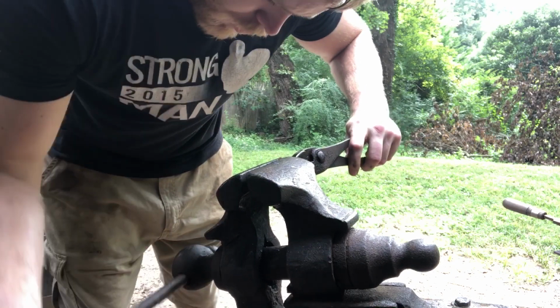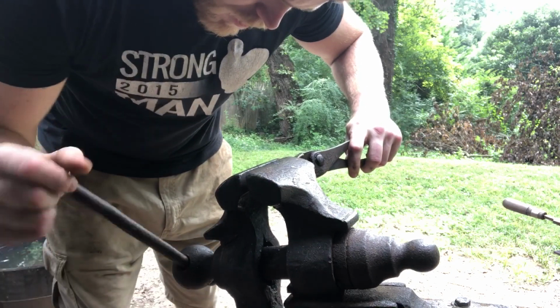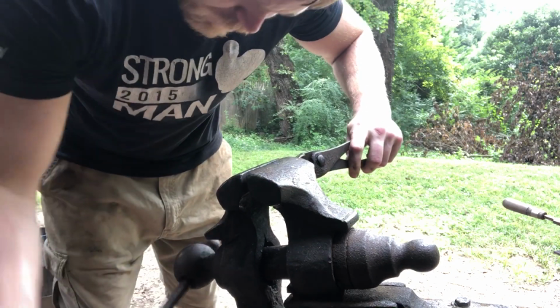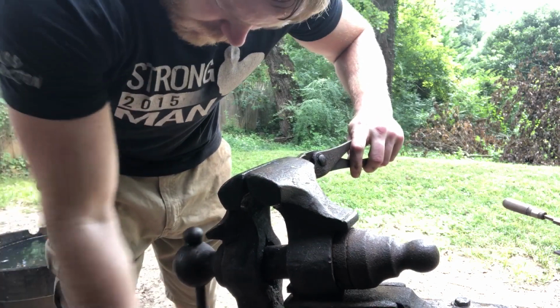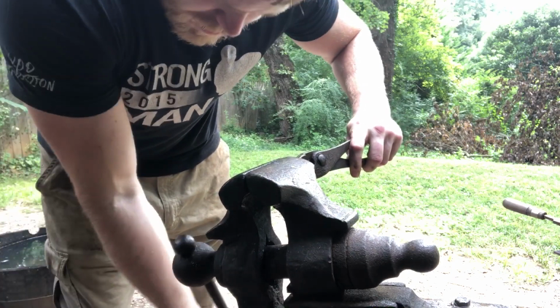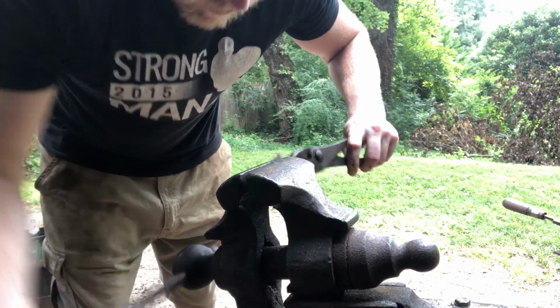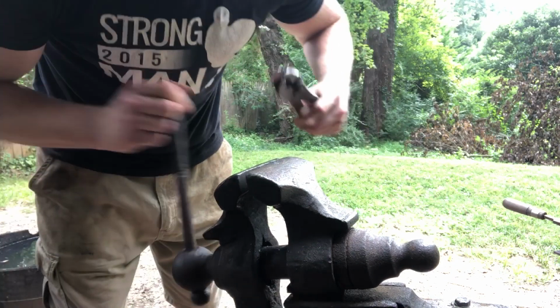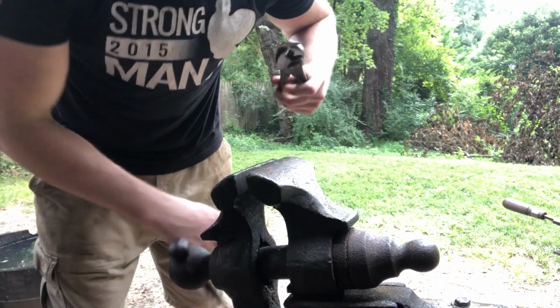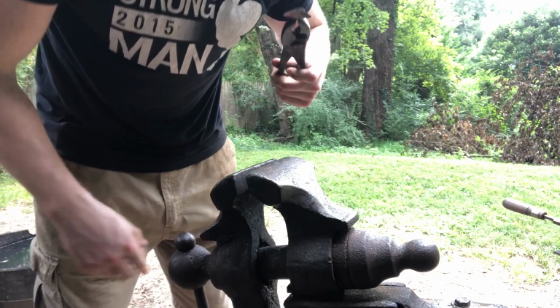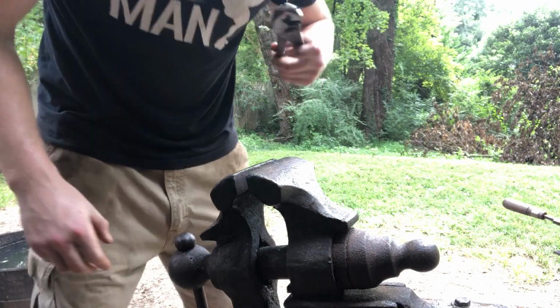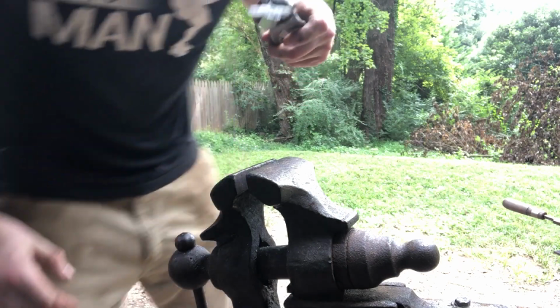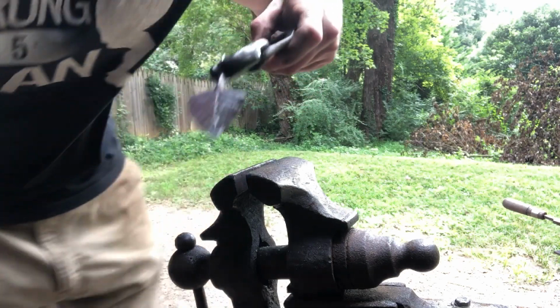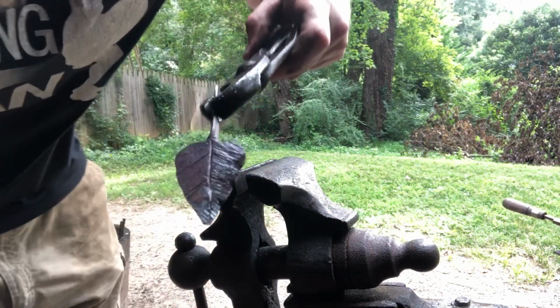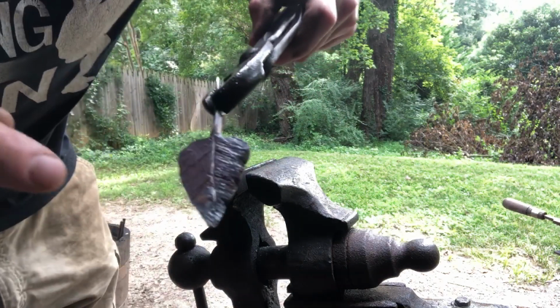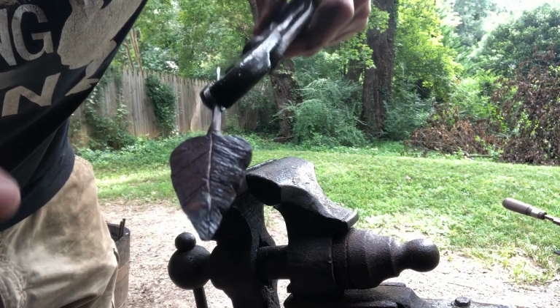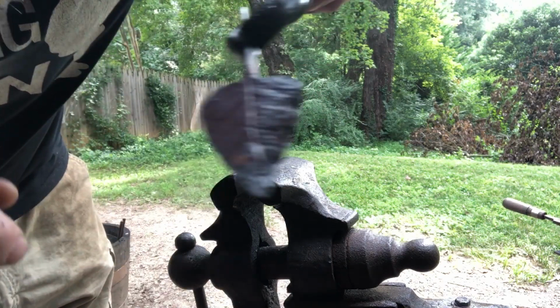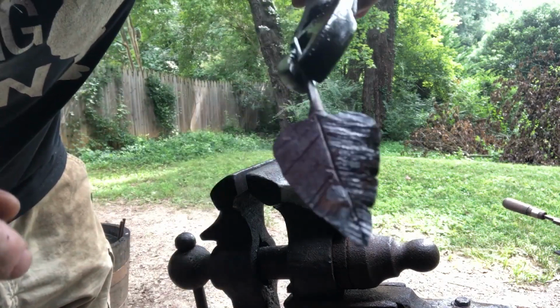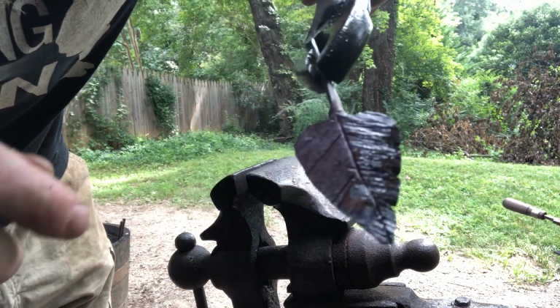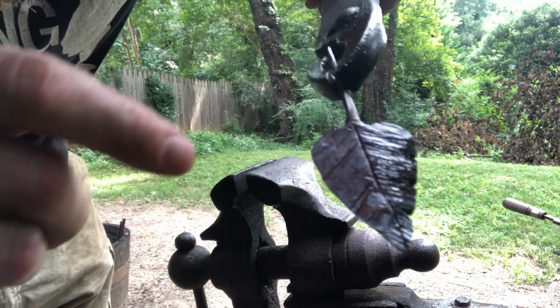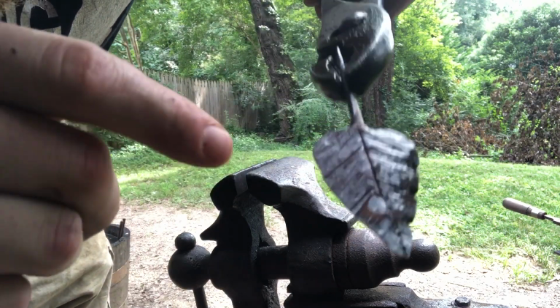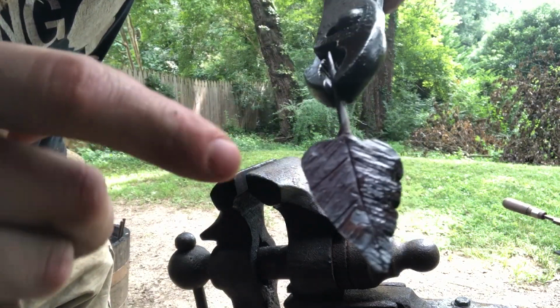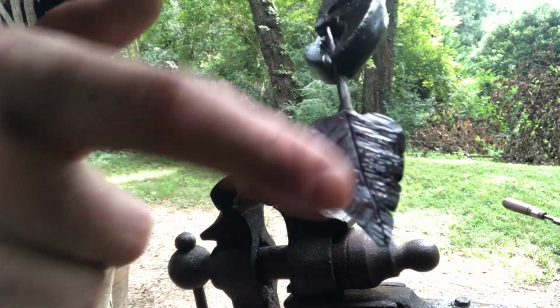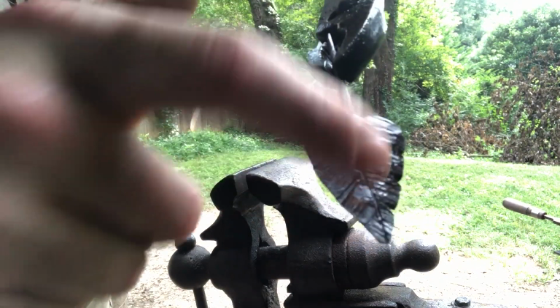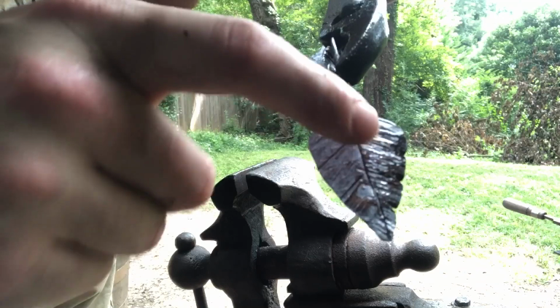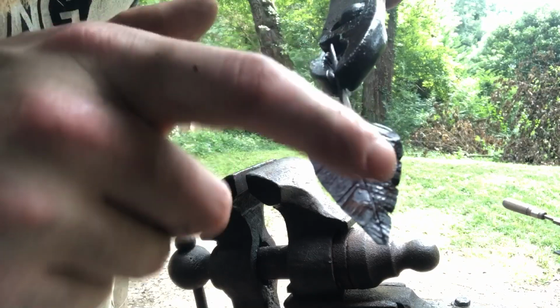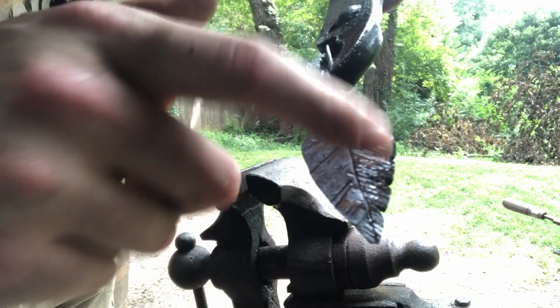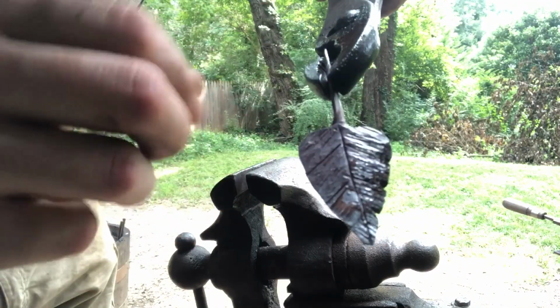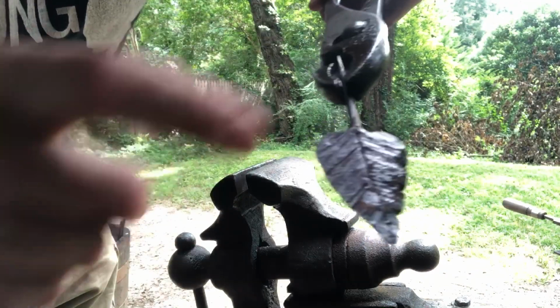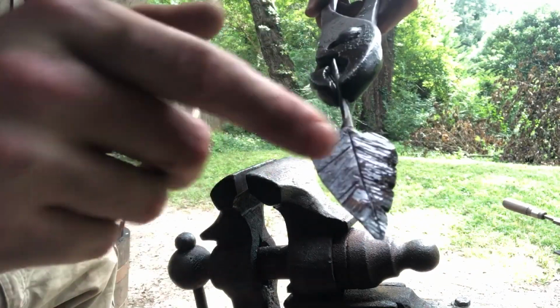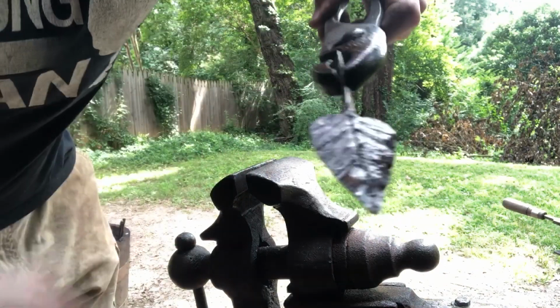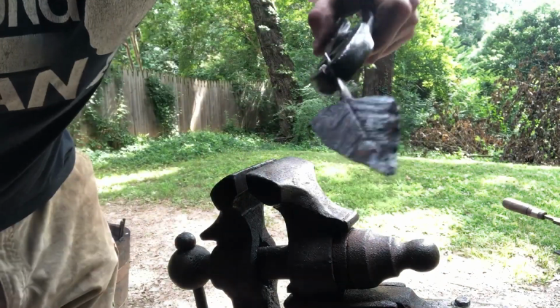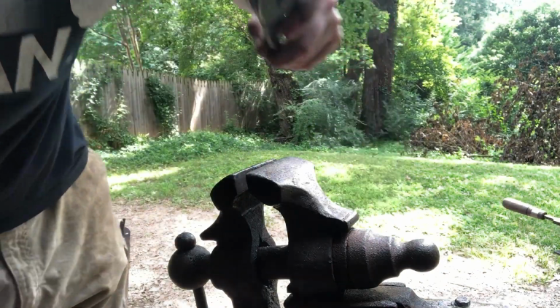Then you take where you made those cuts and use the post vise to fold them back over onto themselves. You don't want to just hammer it flat because then you might upset them and you could damage the texturing. And that makes those cute little notches in the sides of the leaf.